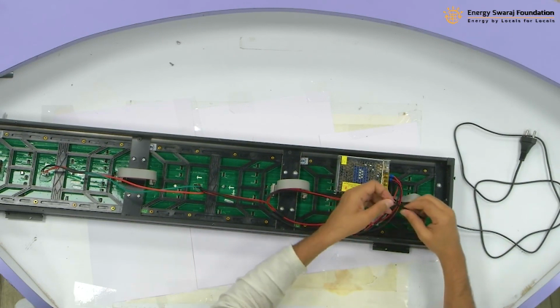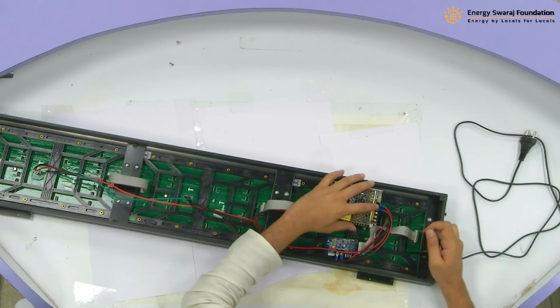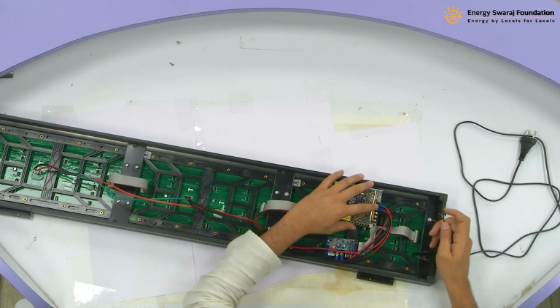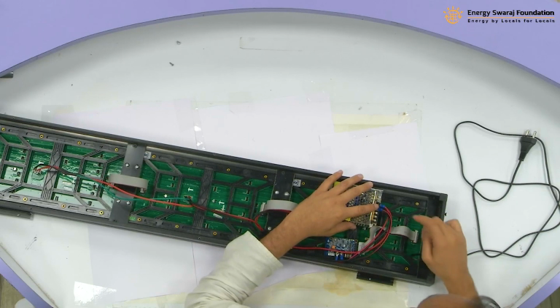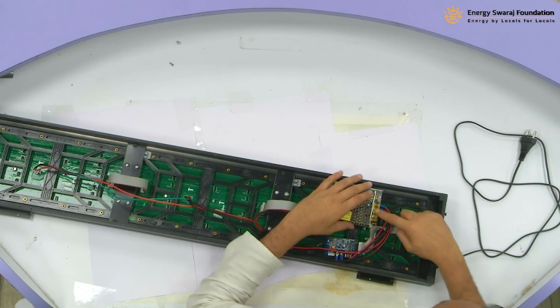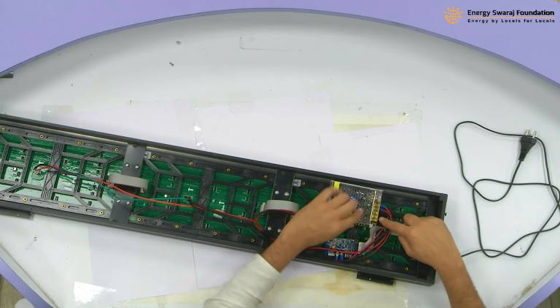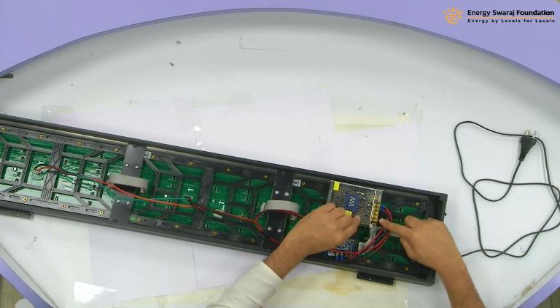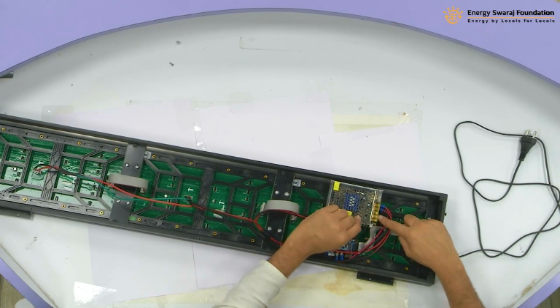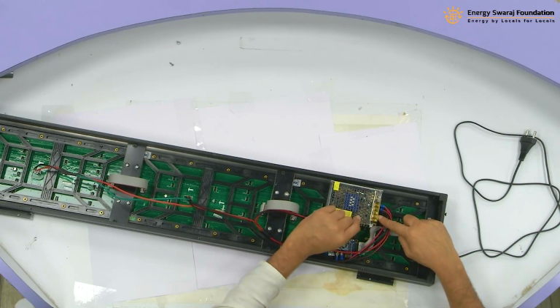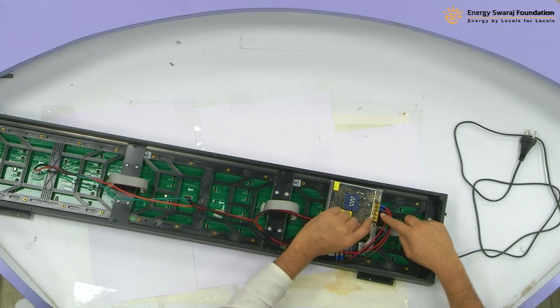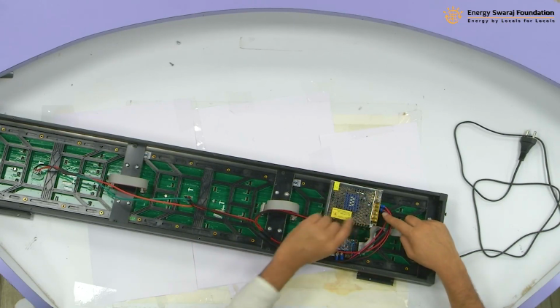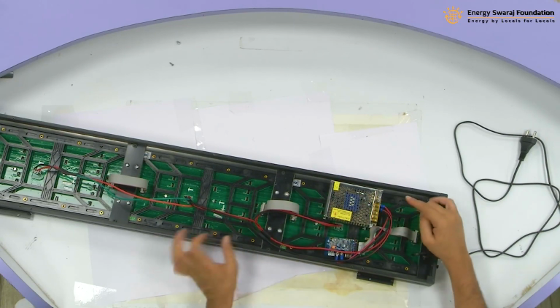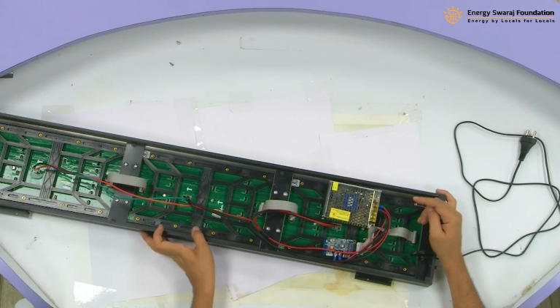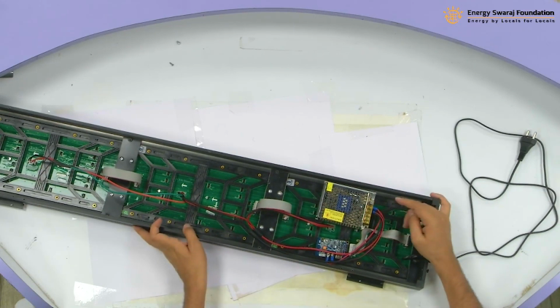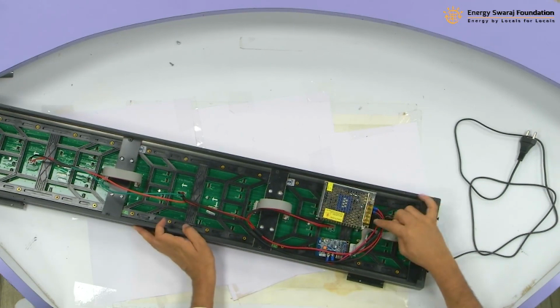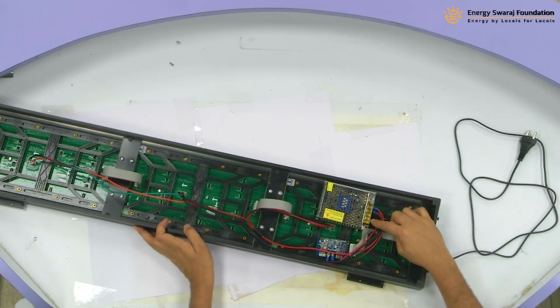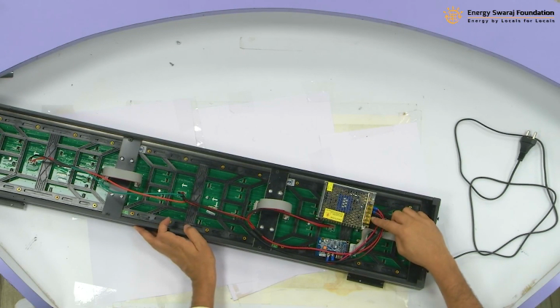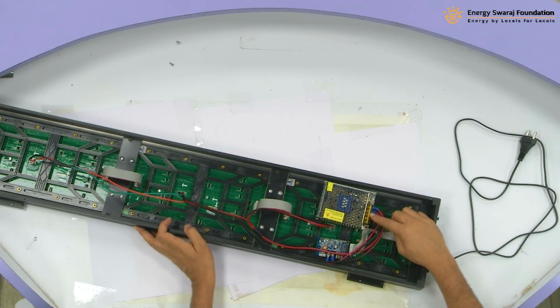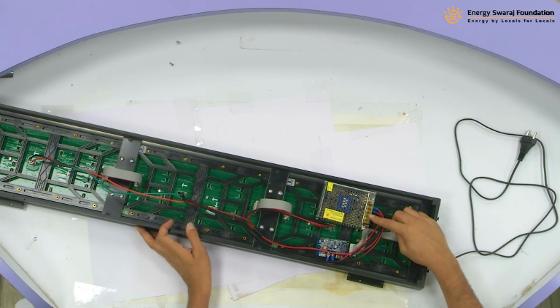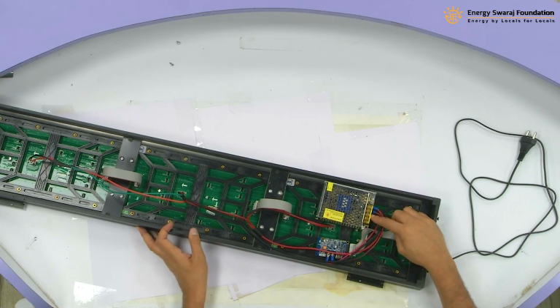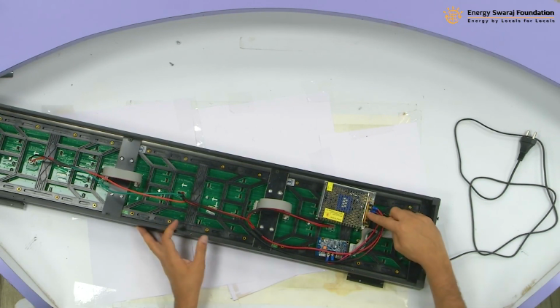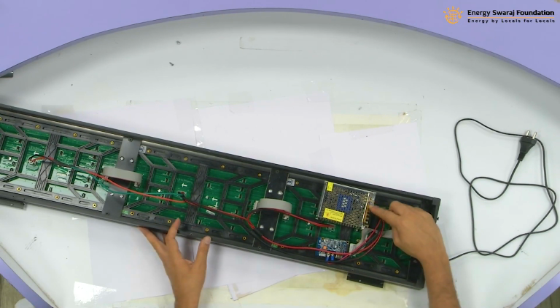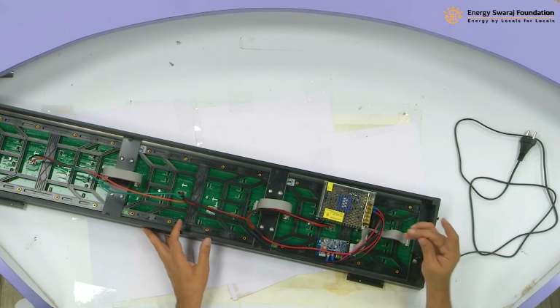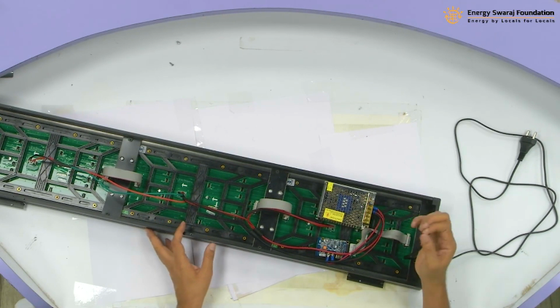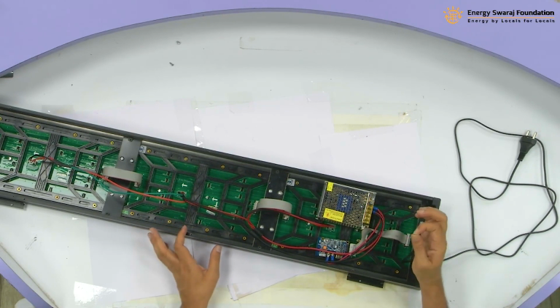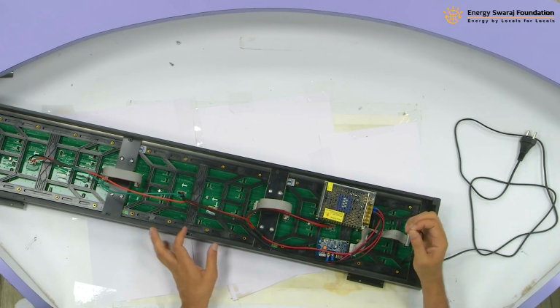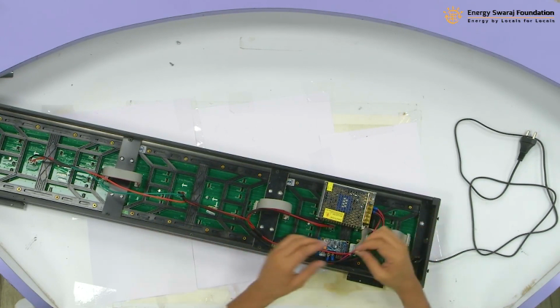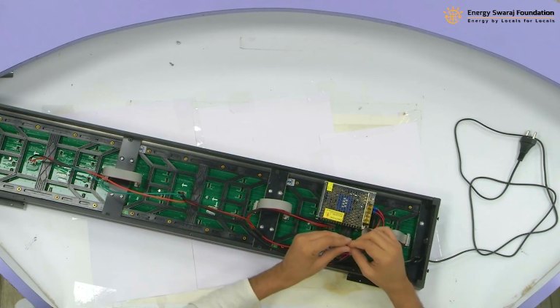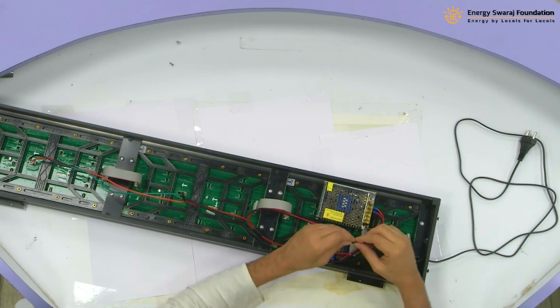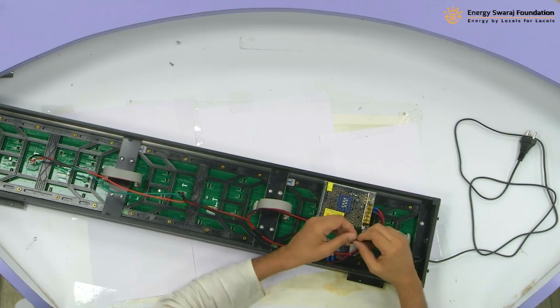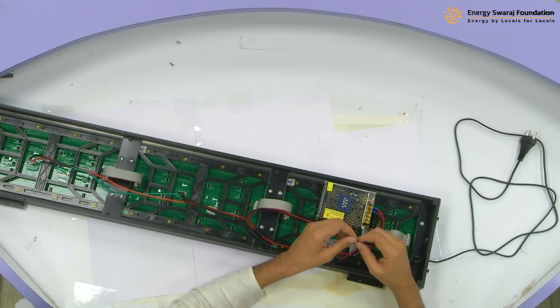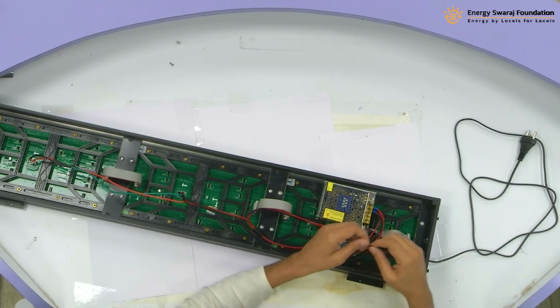In this power supply, you will see there is a line and neutral. The first one is line and the second one is neutral. I need to connect the red one to the line and the black to the neutral.